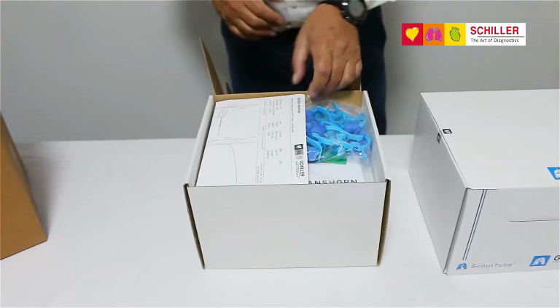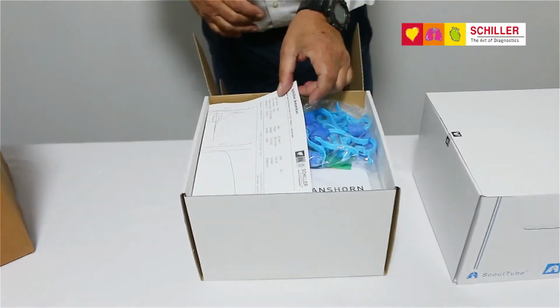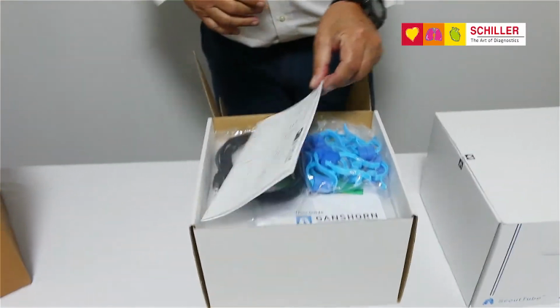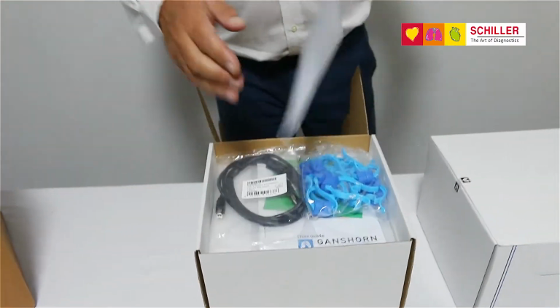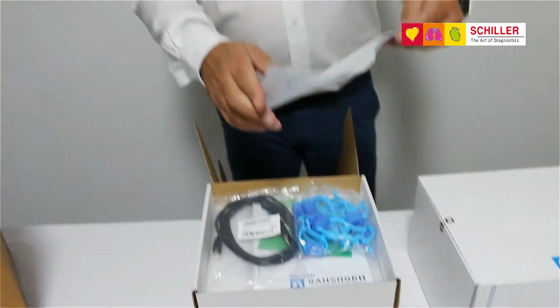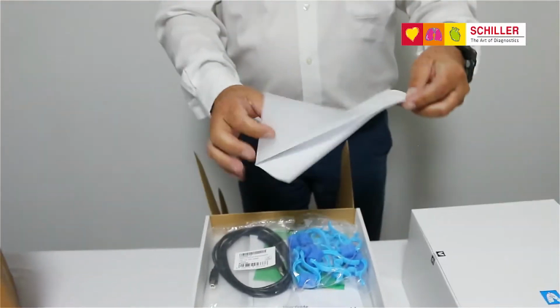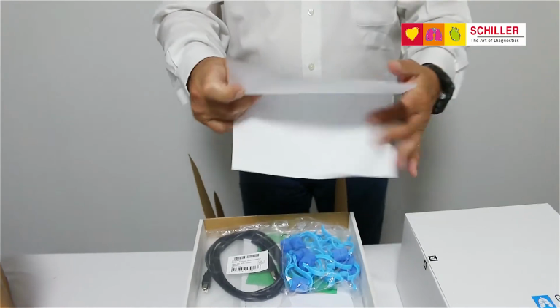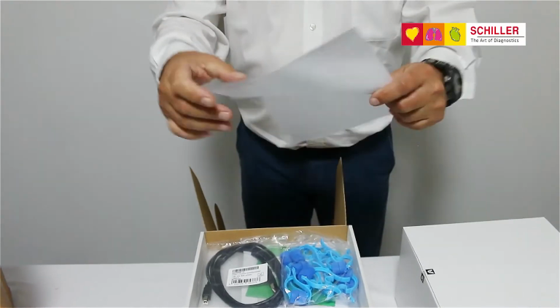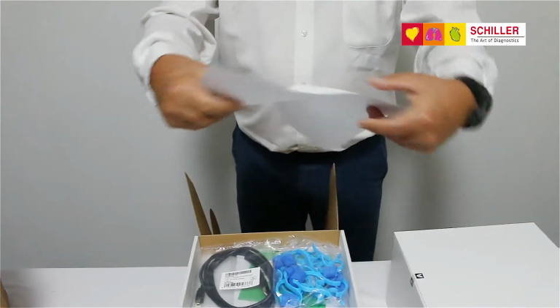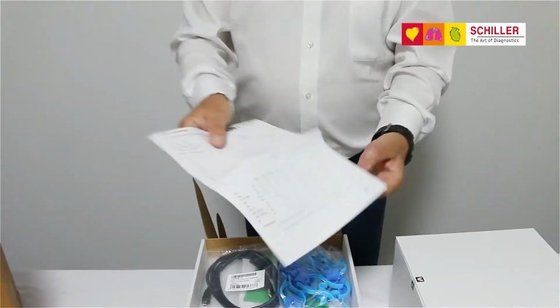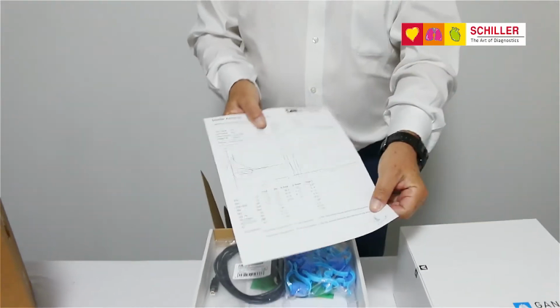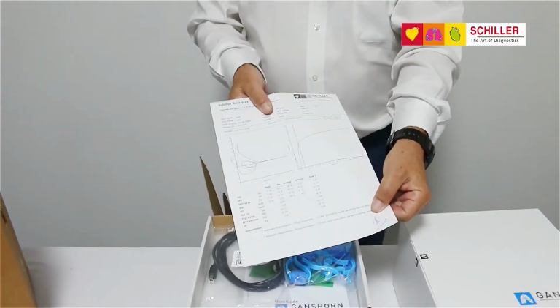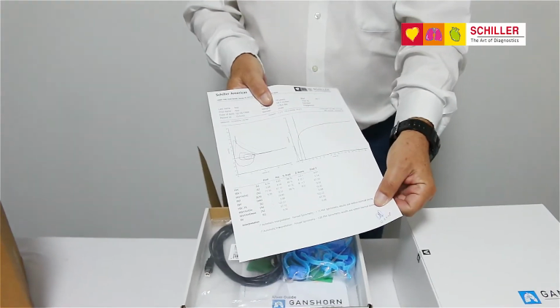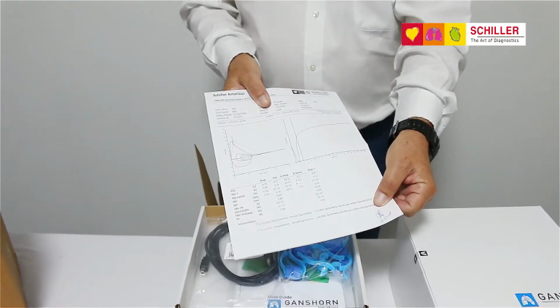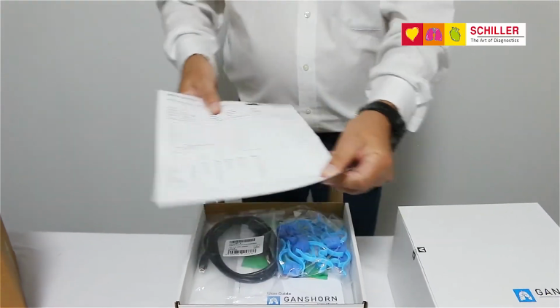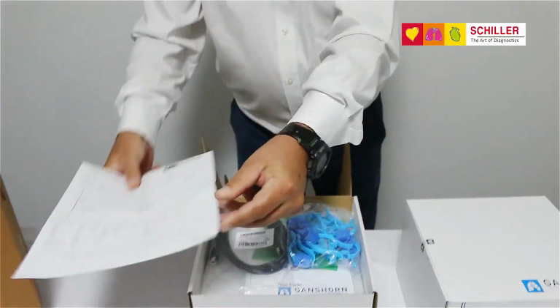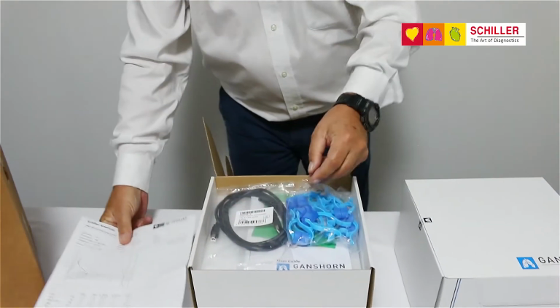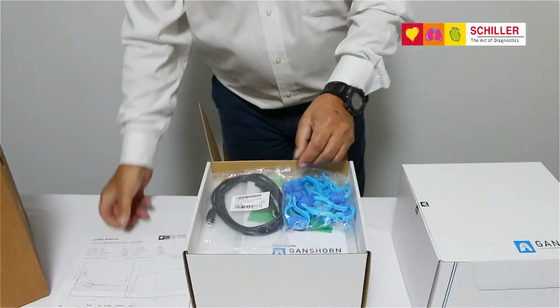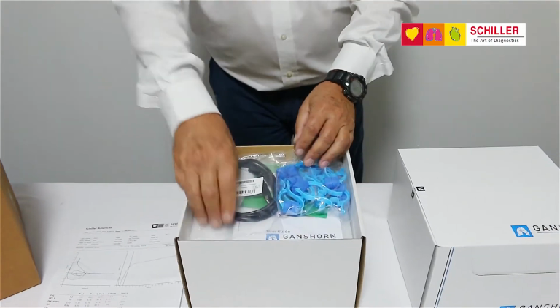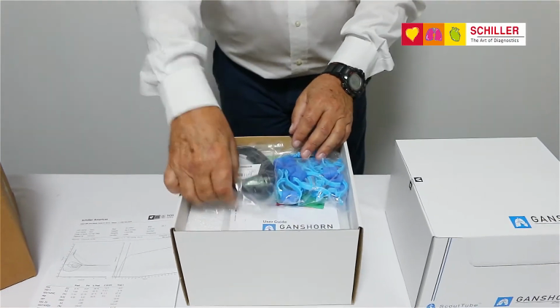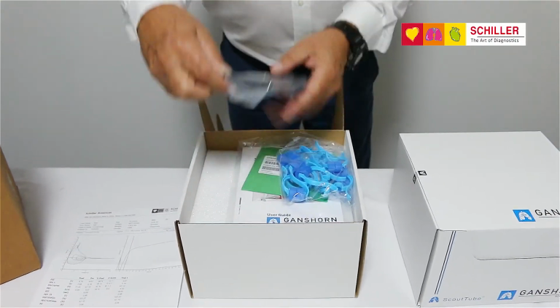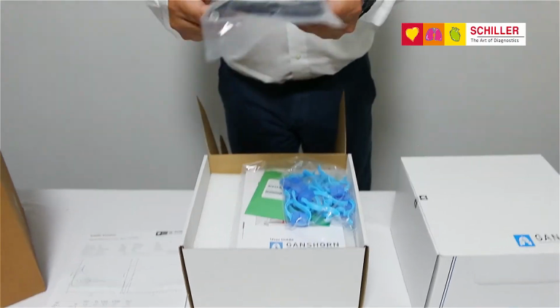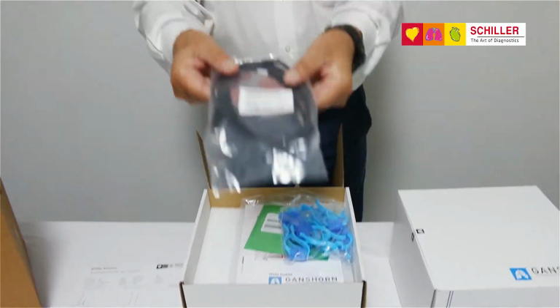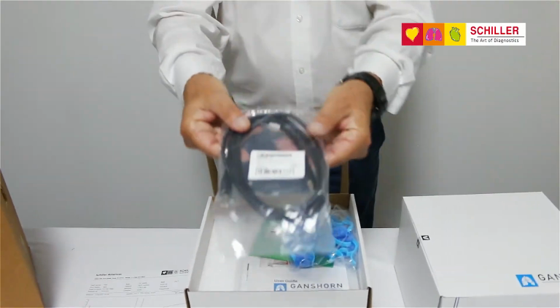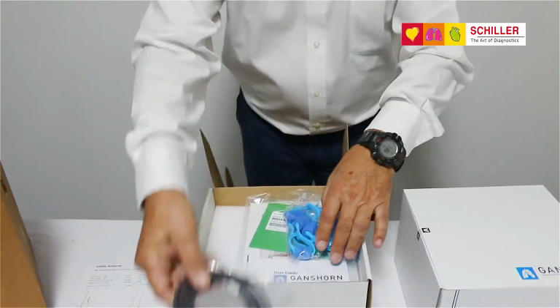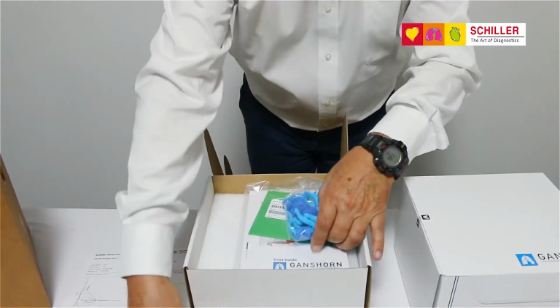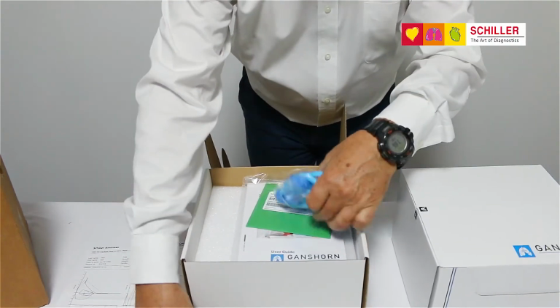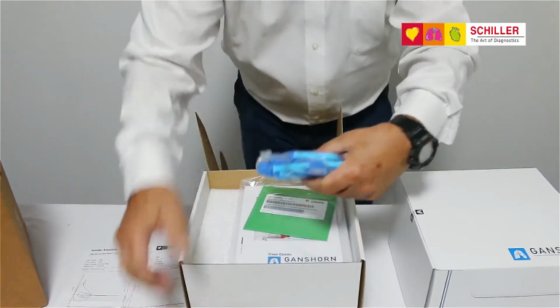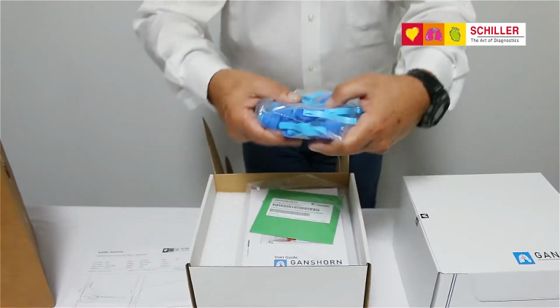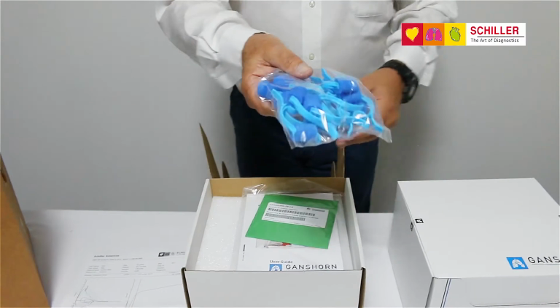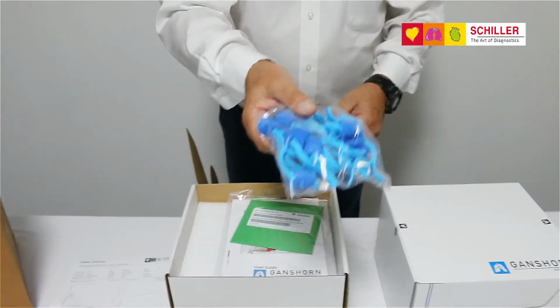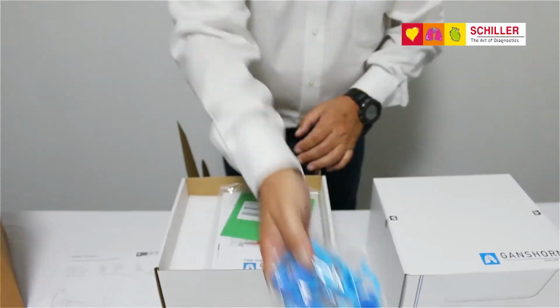Inside you will have your certificate of use, USB connector, and 10 nose clips.